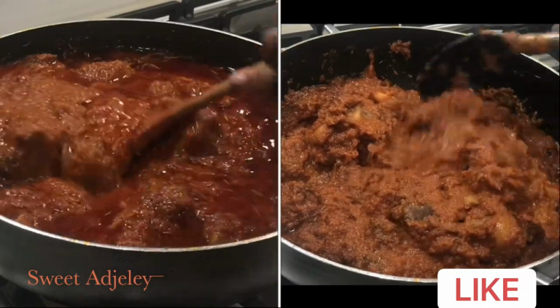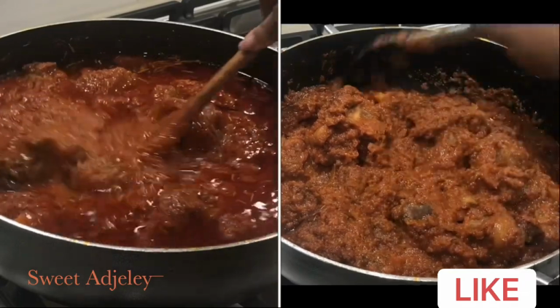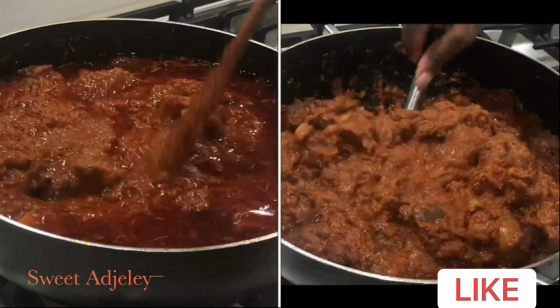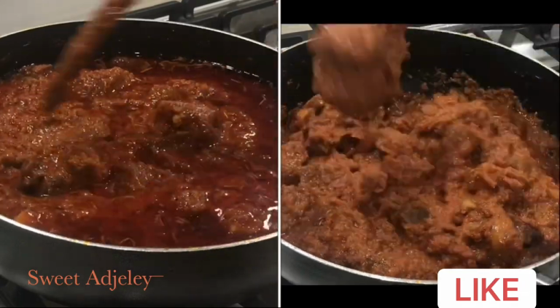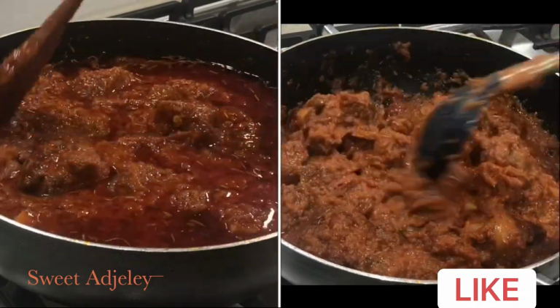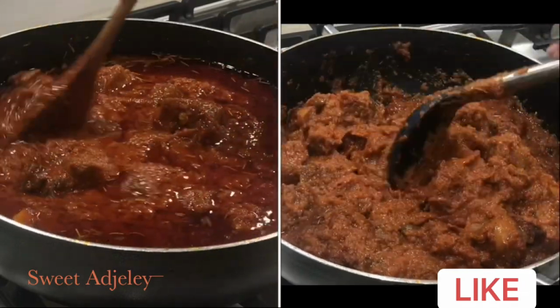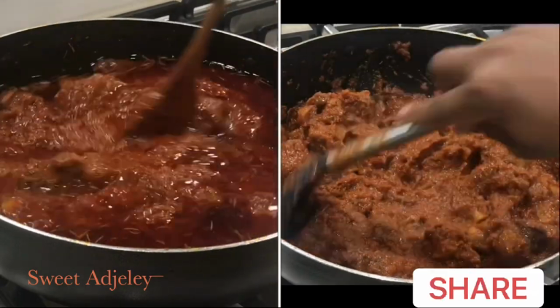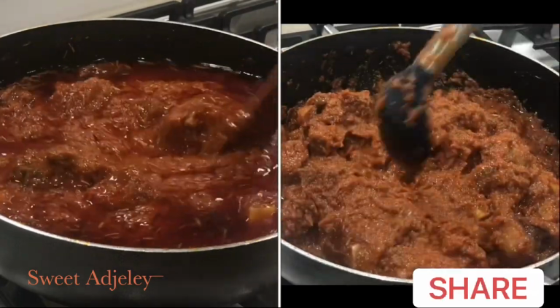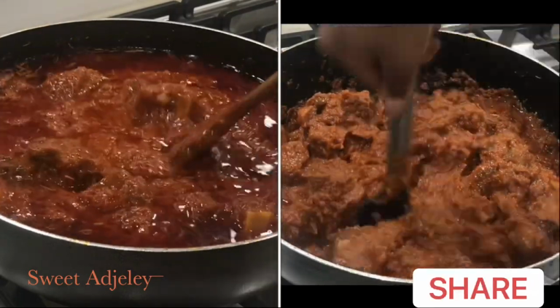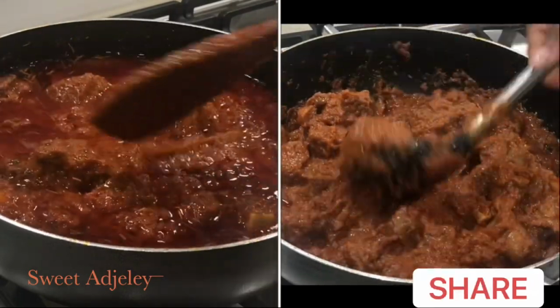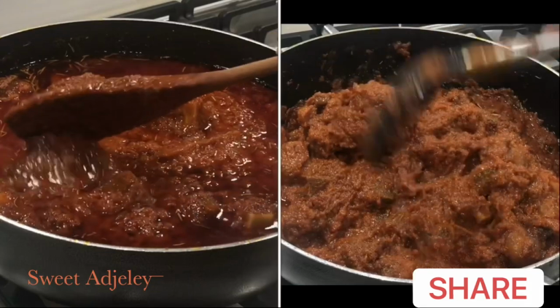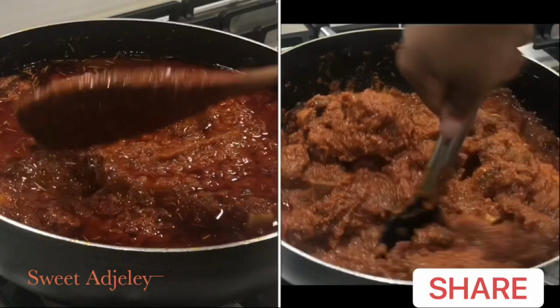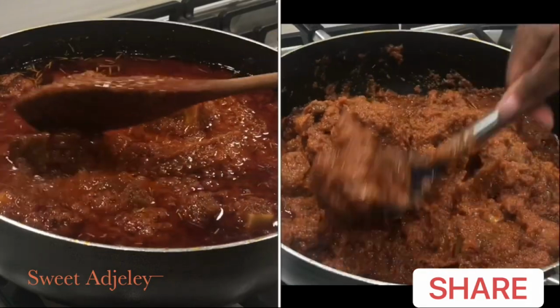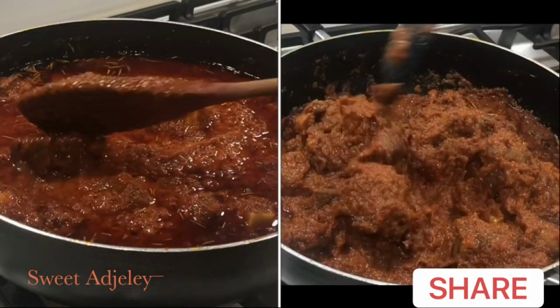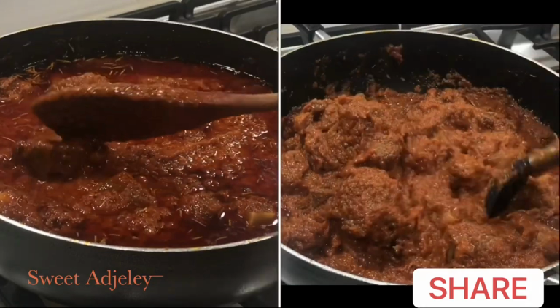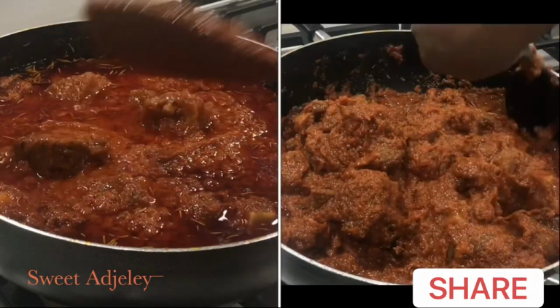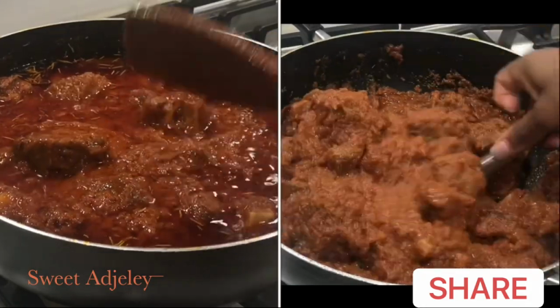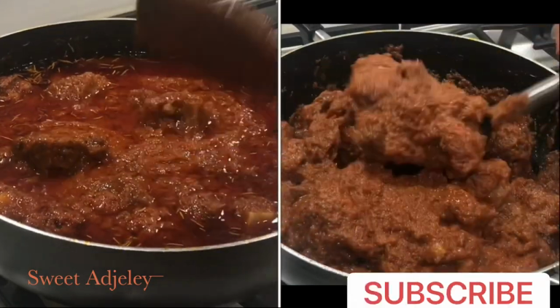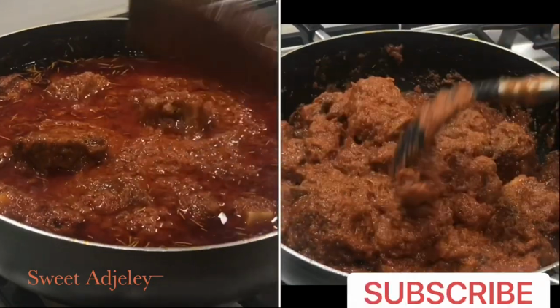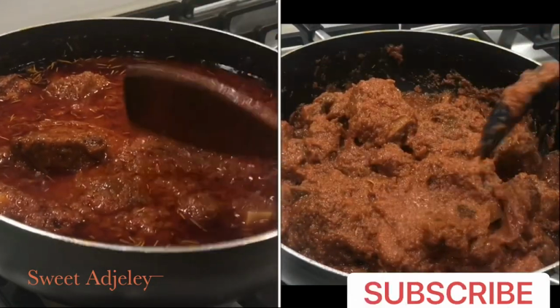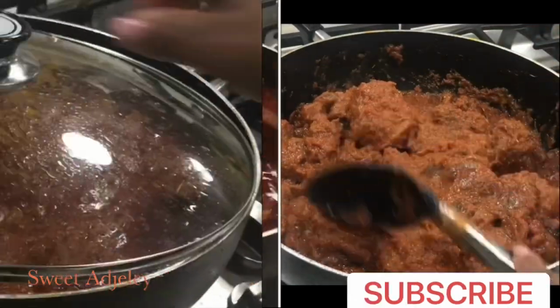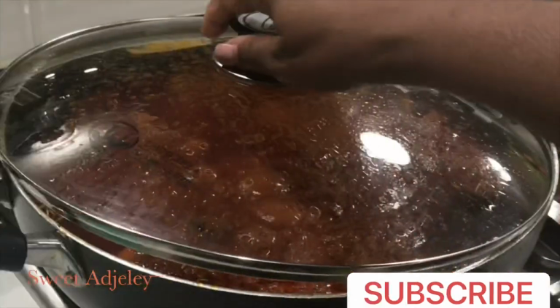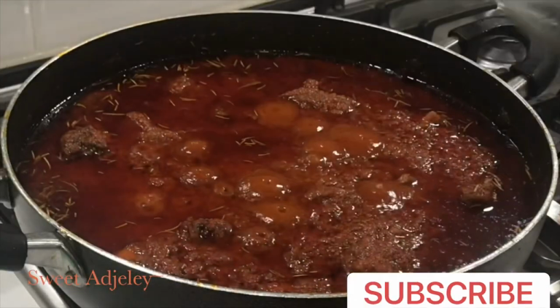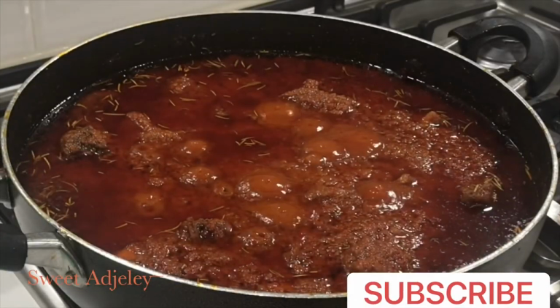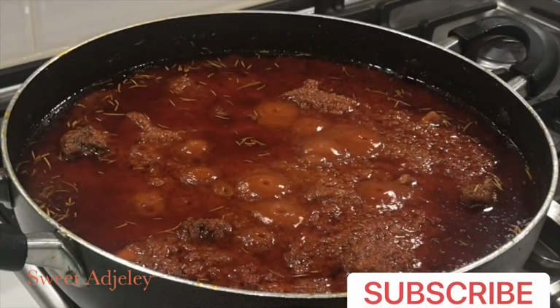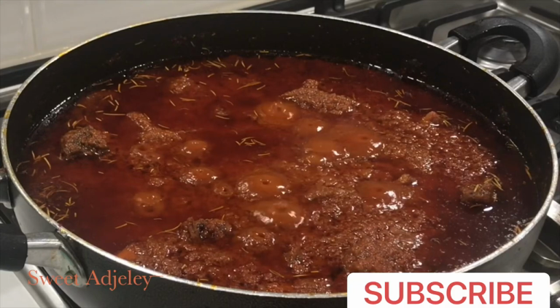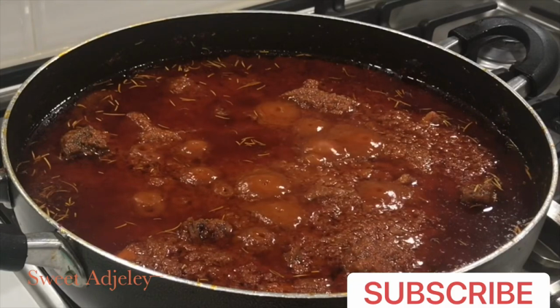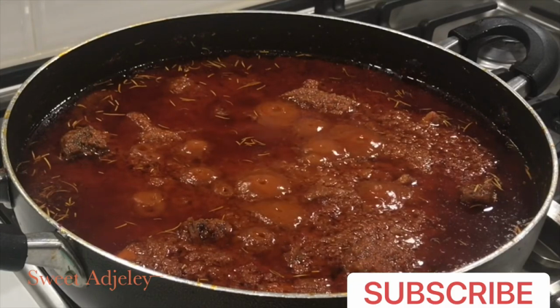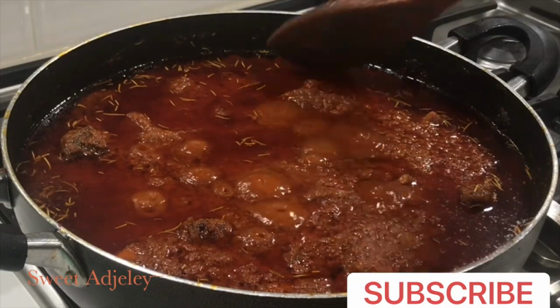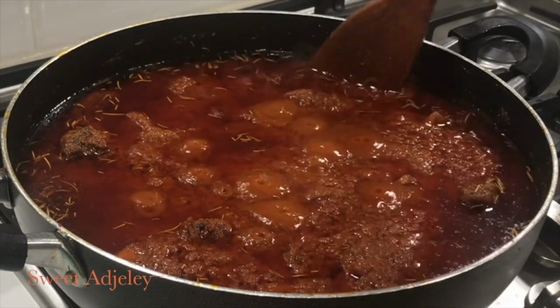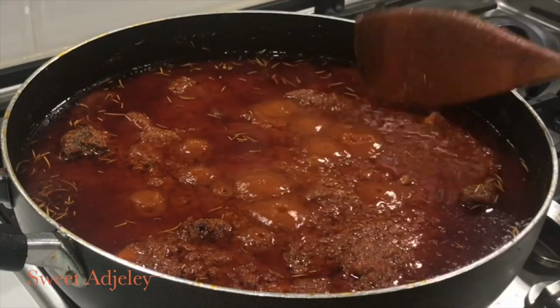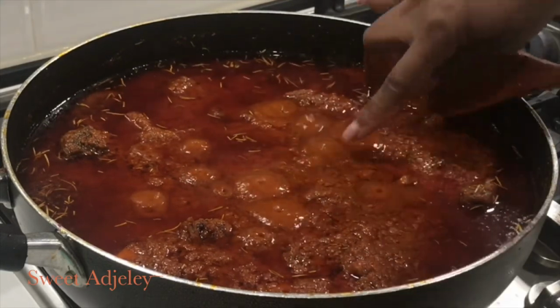To the left is our fresh stew looking good, and to the right still looking good but with no oil at all. Well, let's do this. Our stew is ready — and how do you know that?